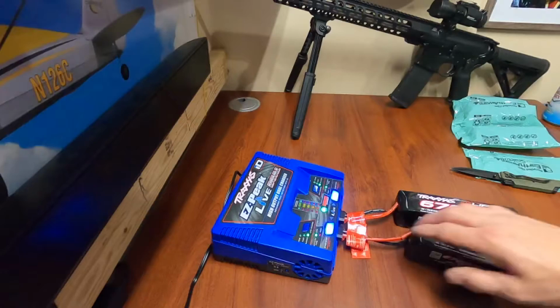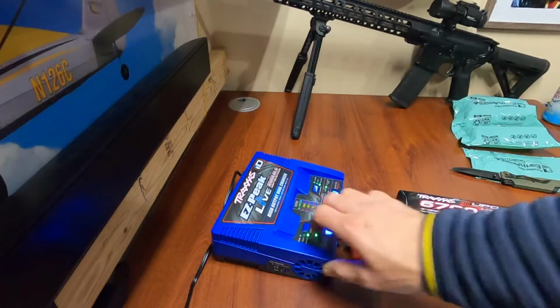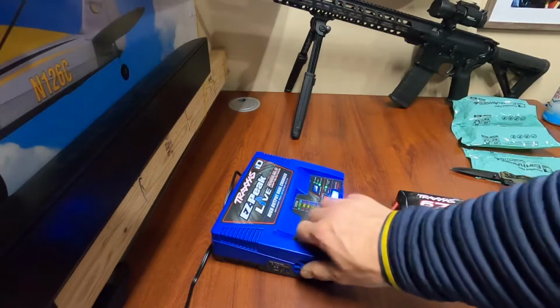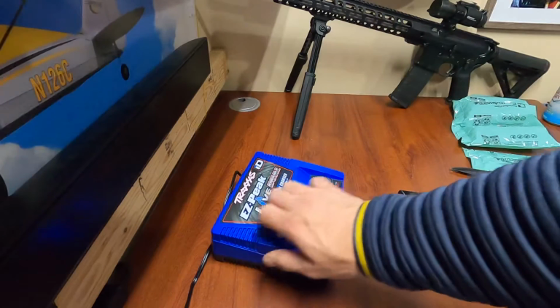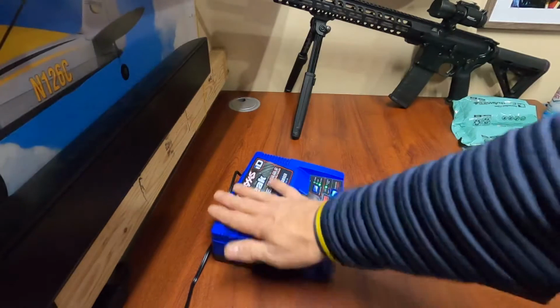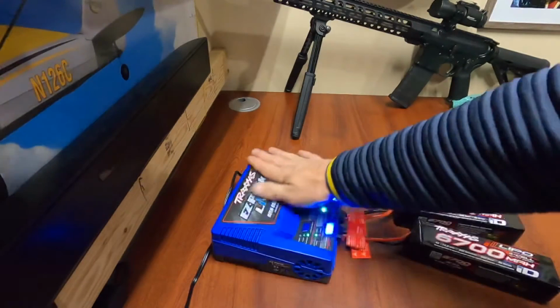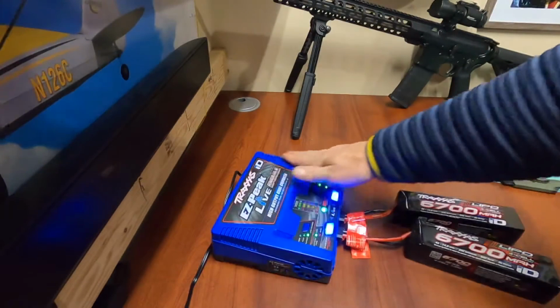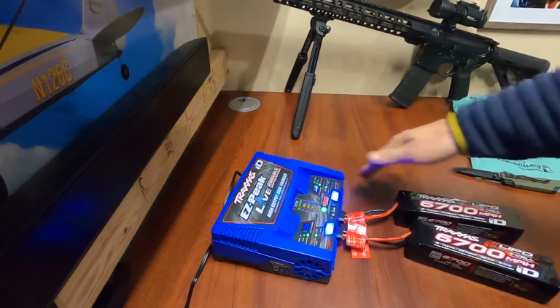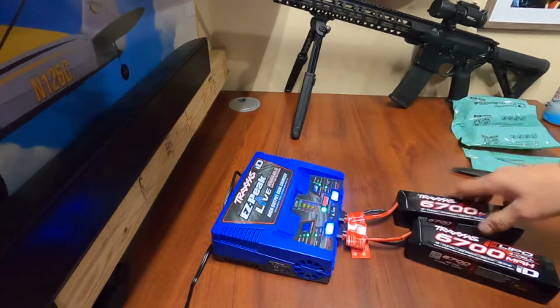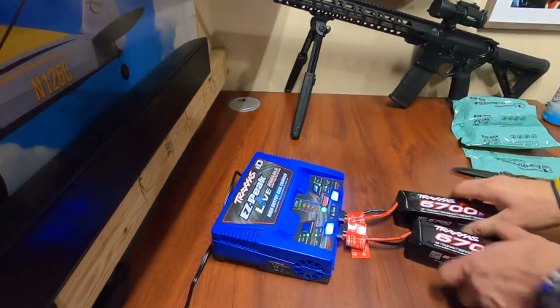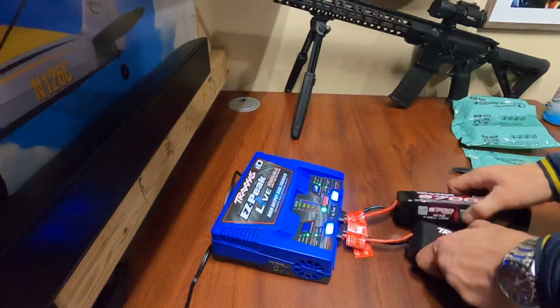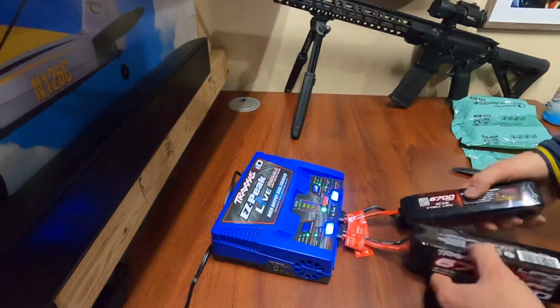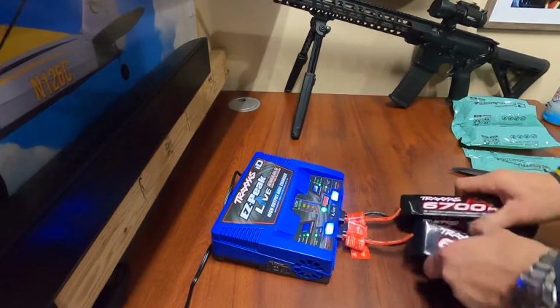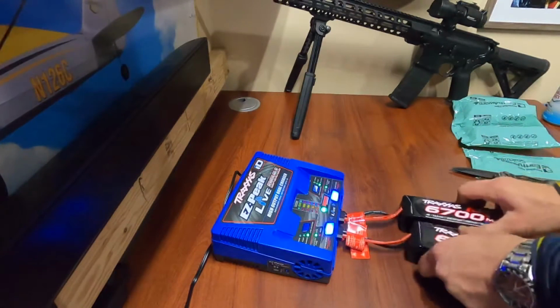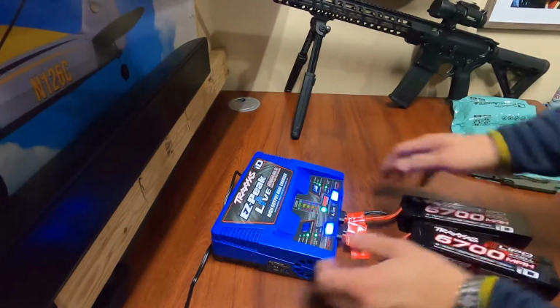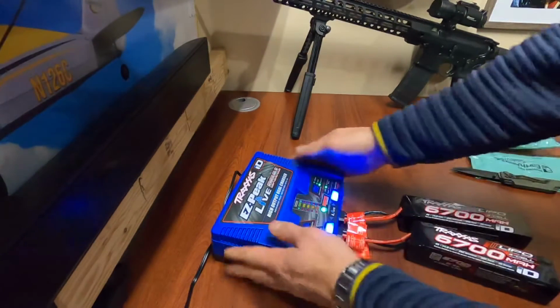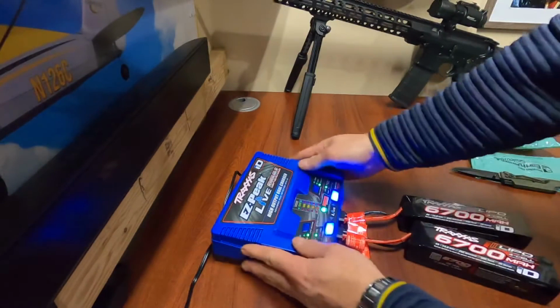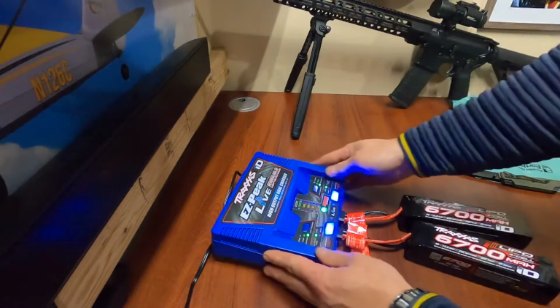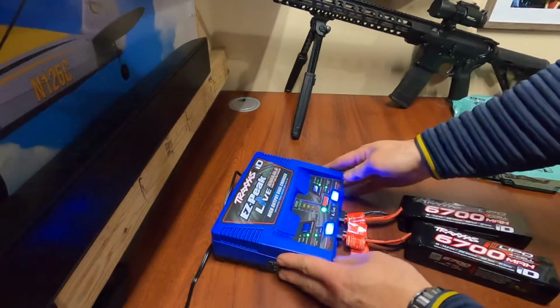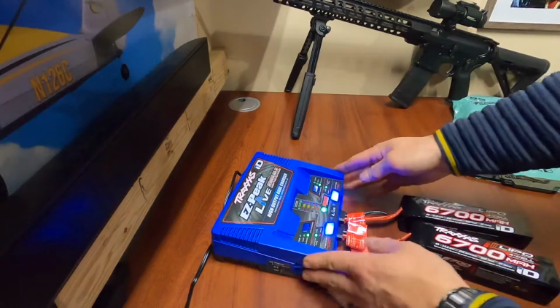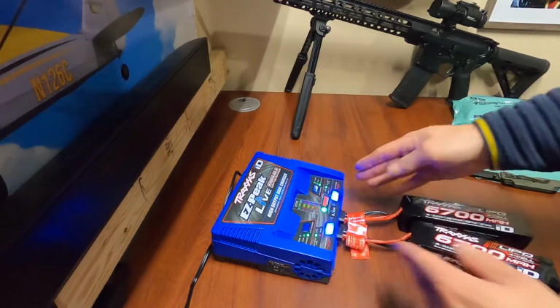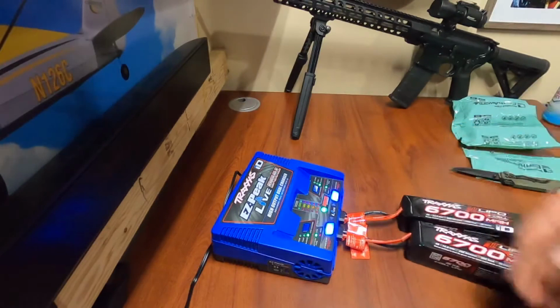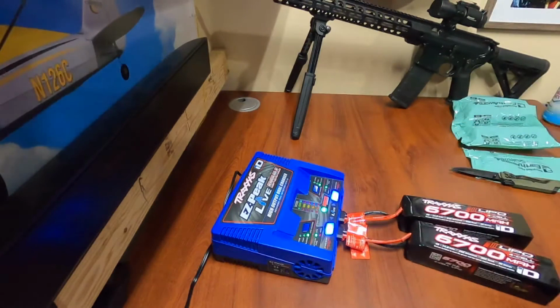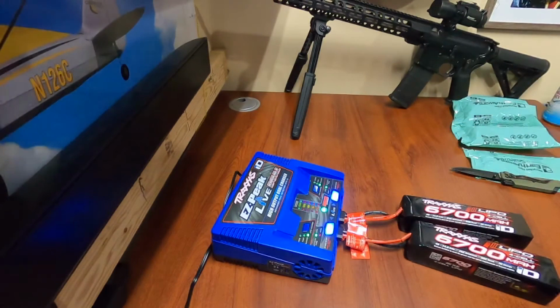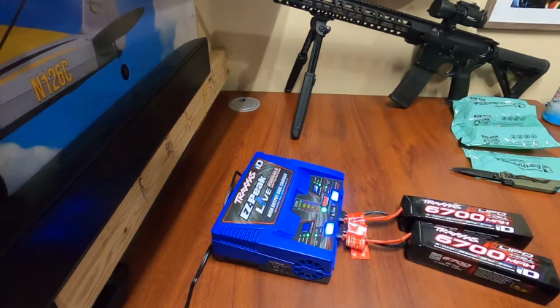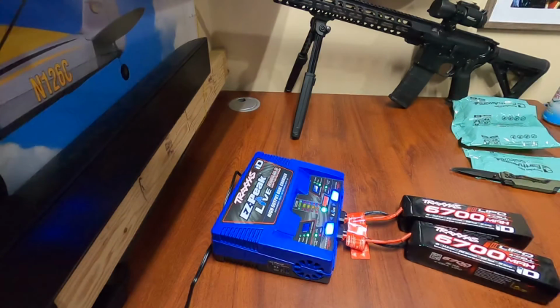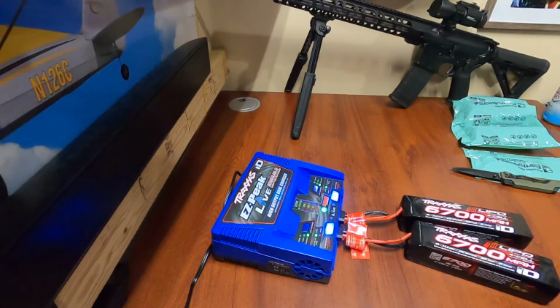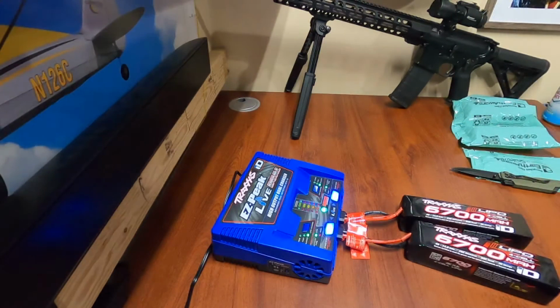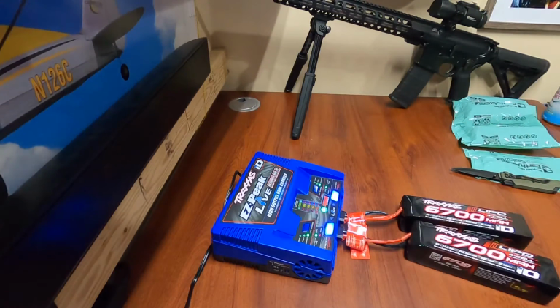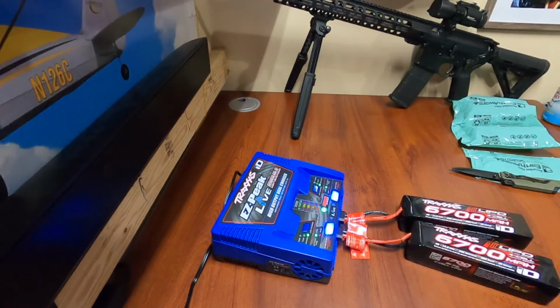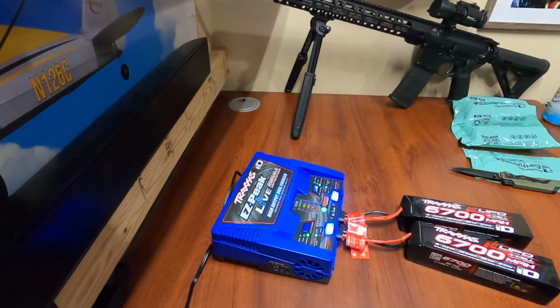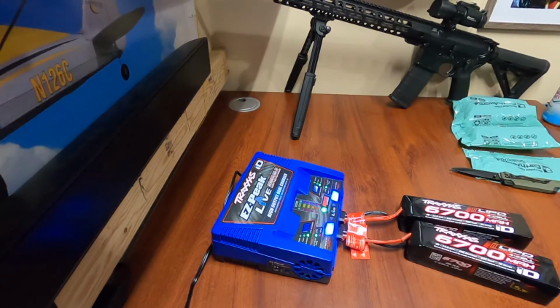It looks really nice durability-wise, and I'll do an update video on how it runs. Thank you.